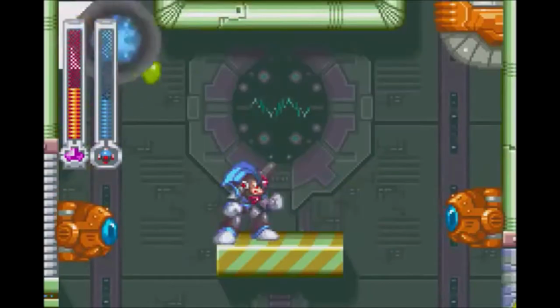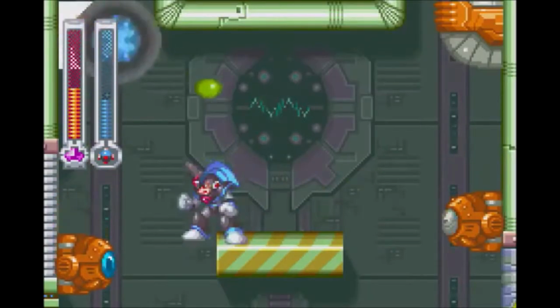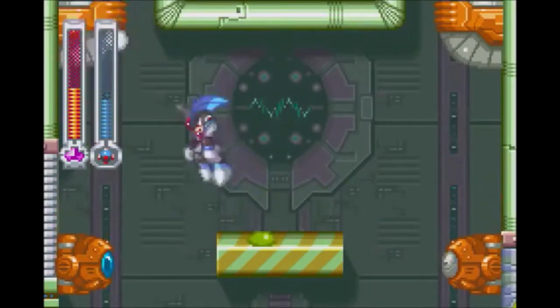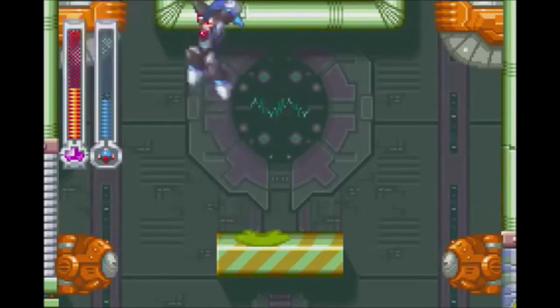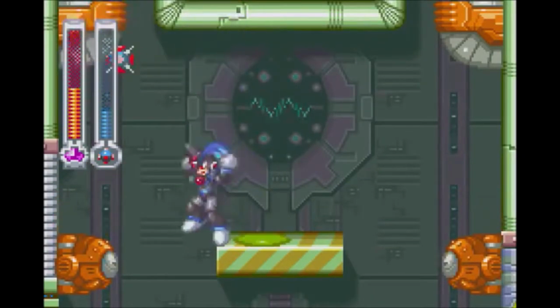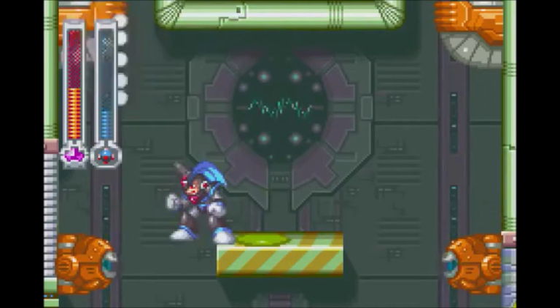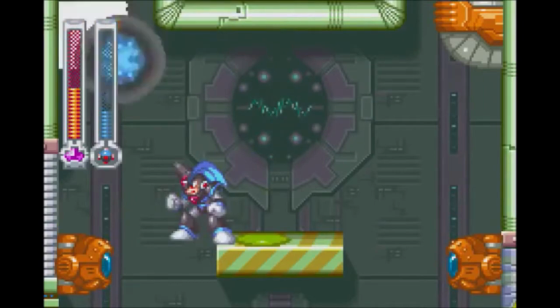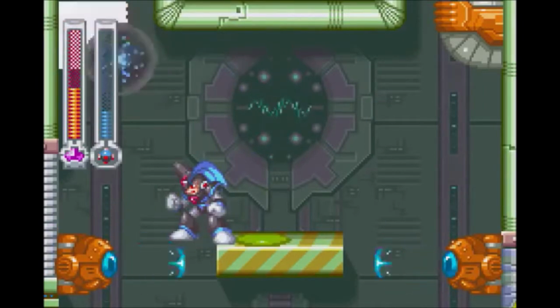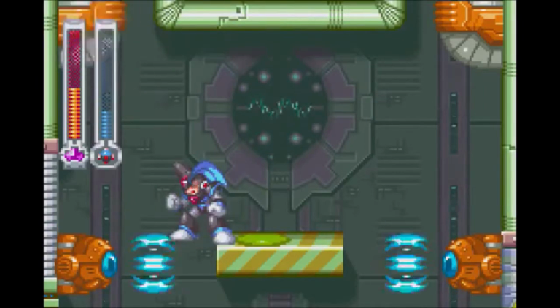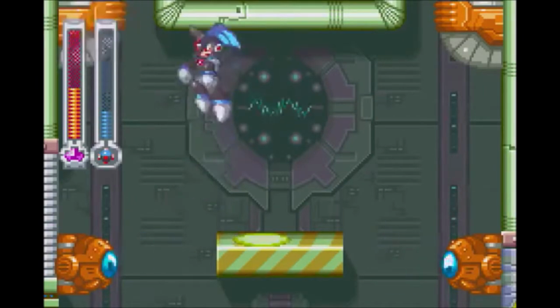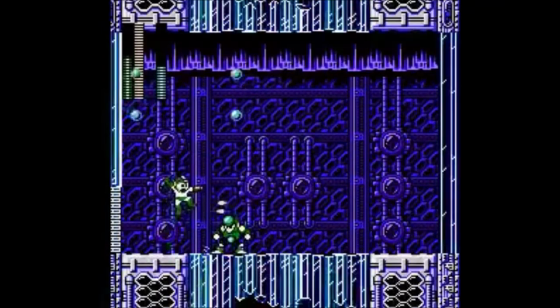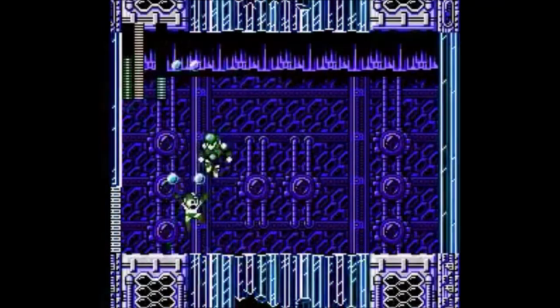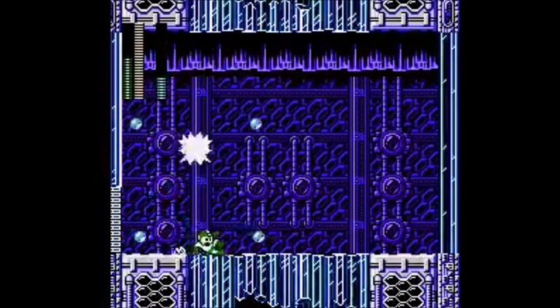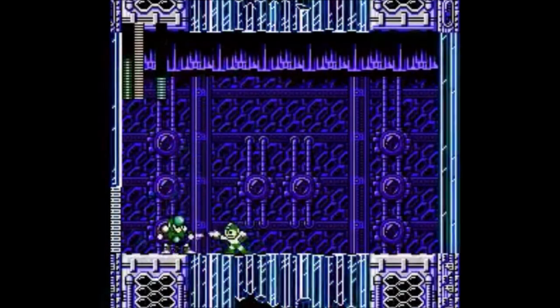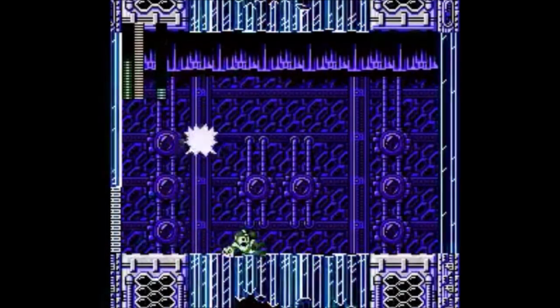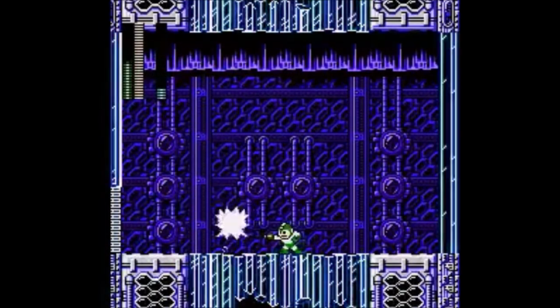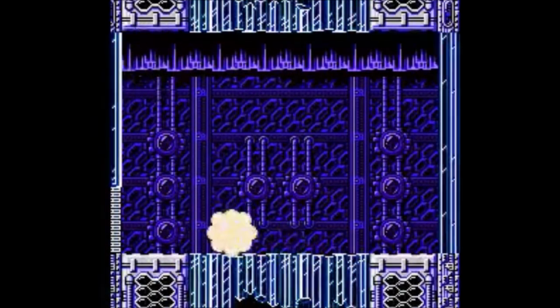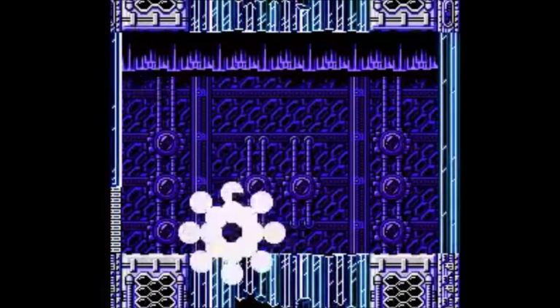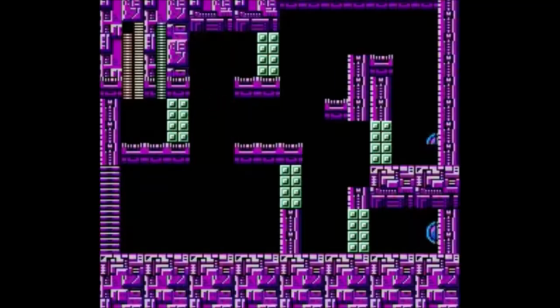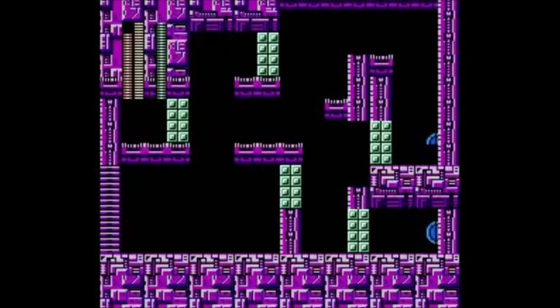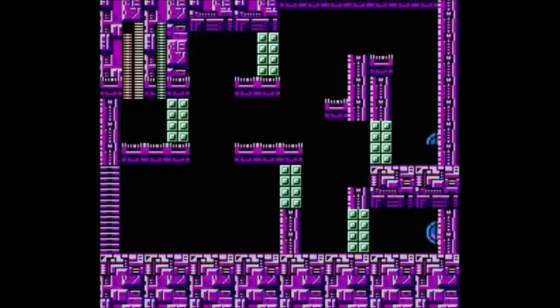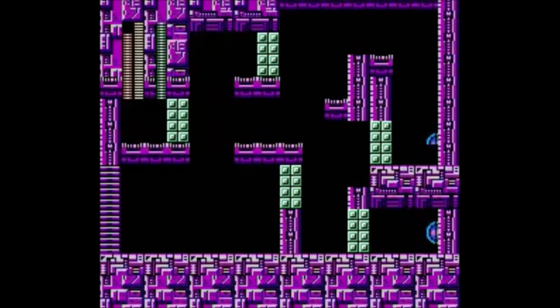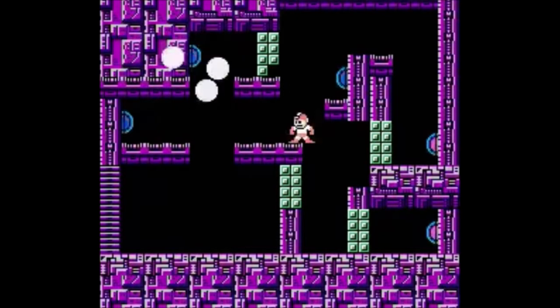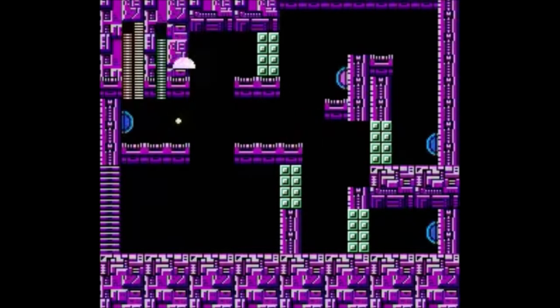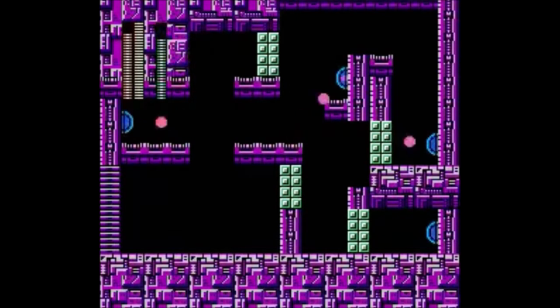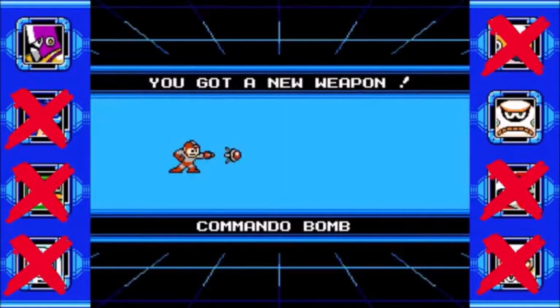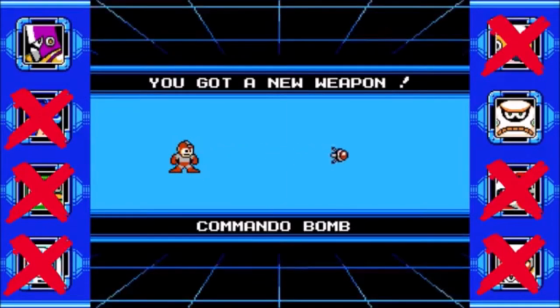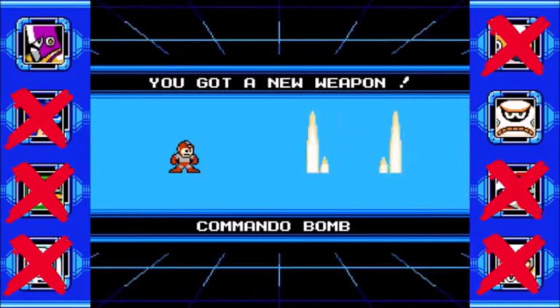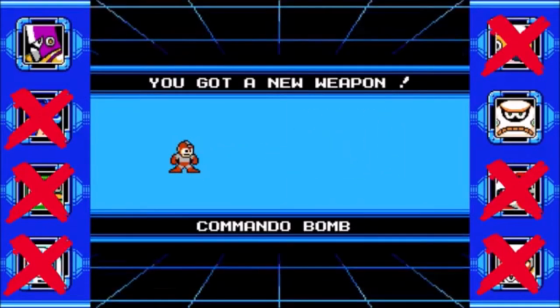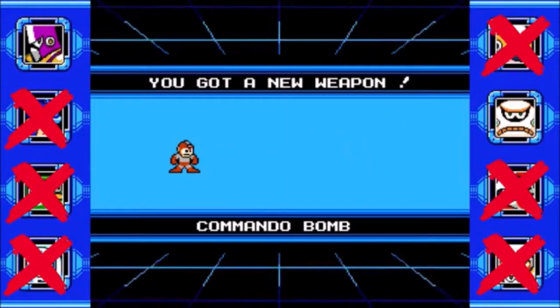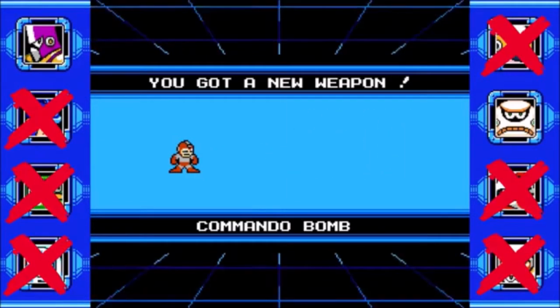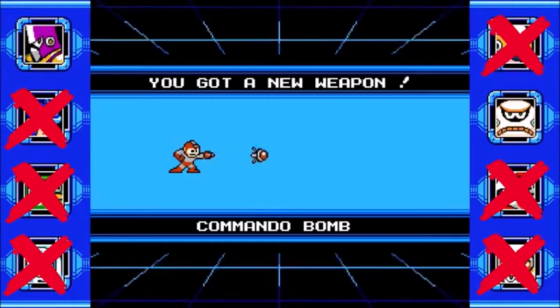However, what do you get when you combine the destructive nature of the Remote Mine with everything that made the Jower Attack so practical, but more, as well as adding a bit of the Crash Bomb from Mega Man 2 in the mix? You'll get Commando Man's Commando Bomb from Mega Man 10.